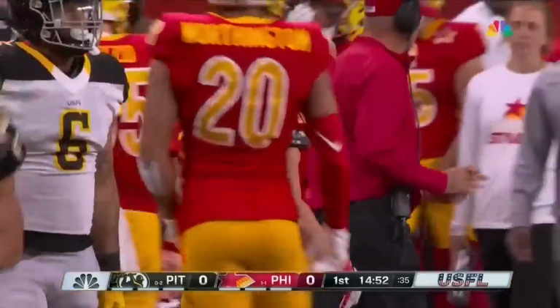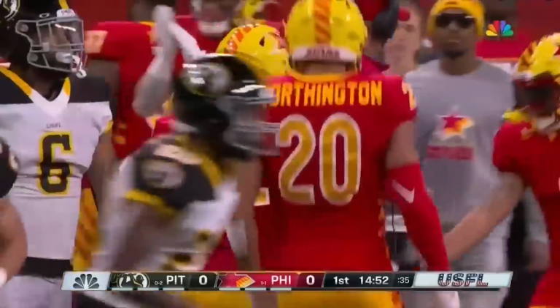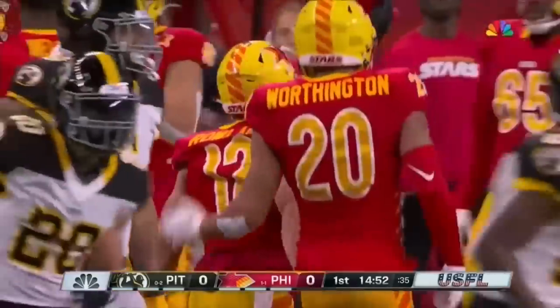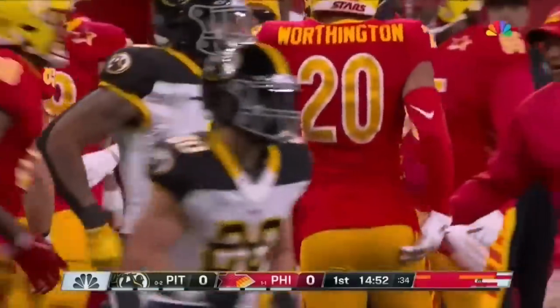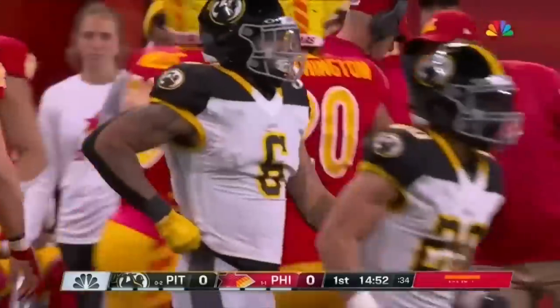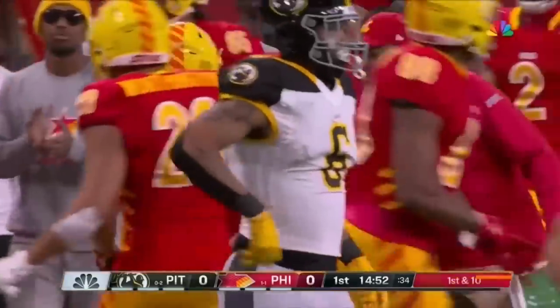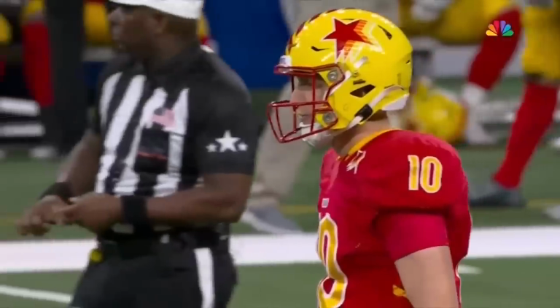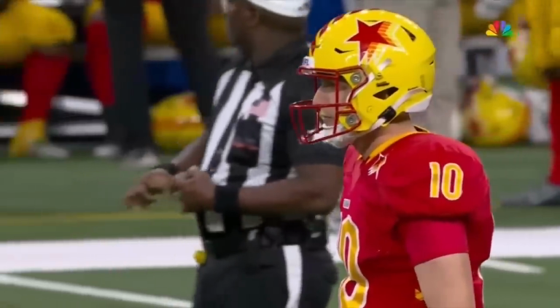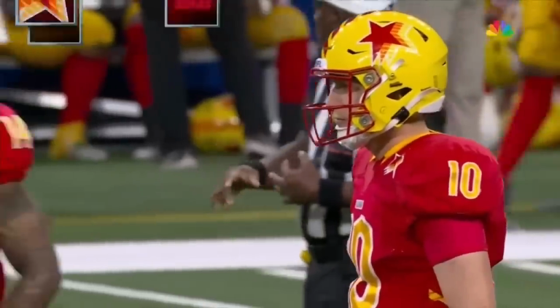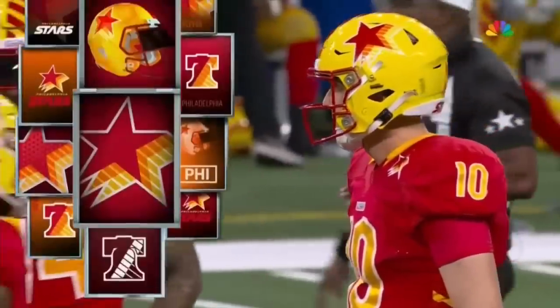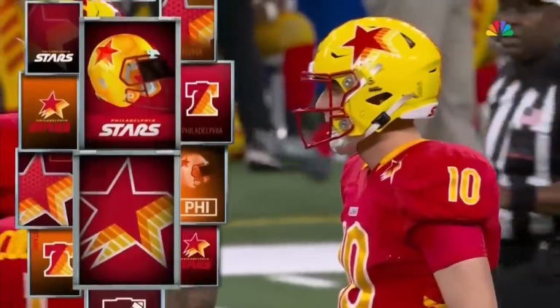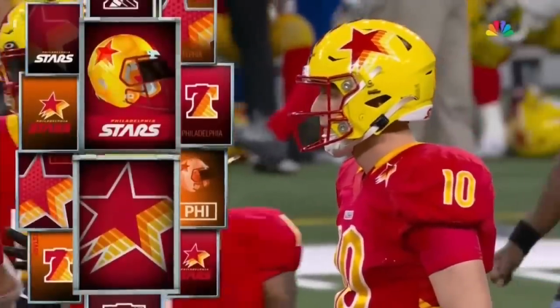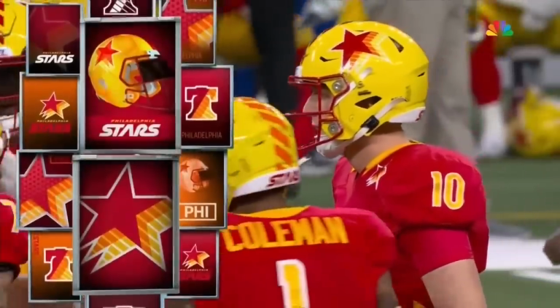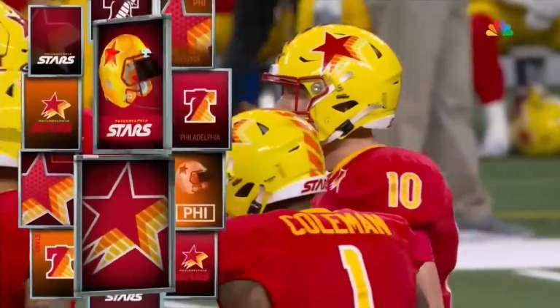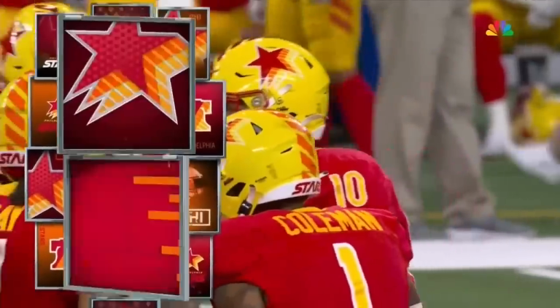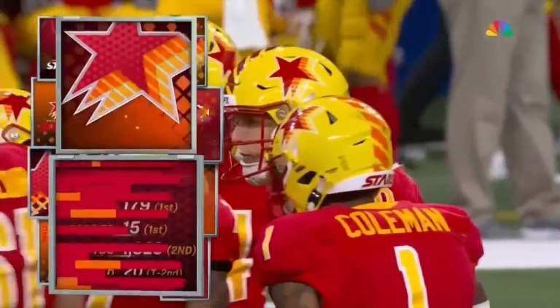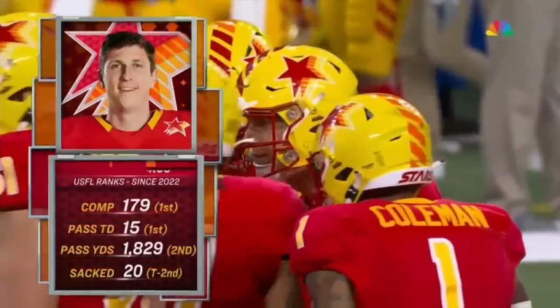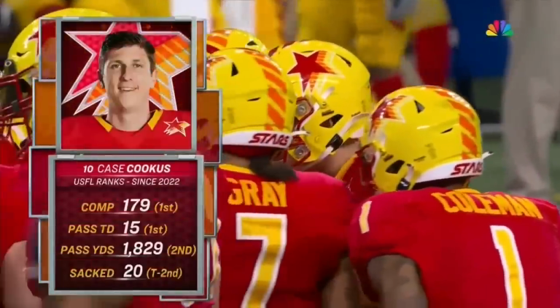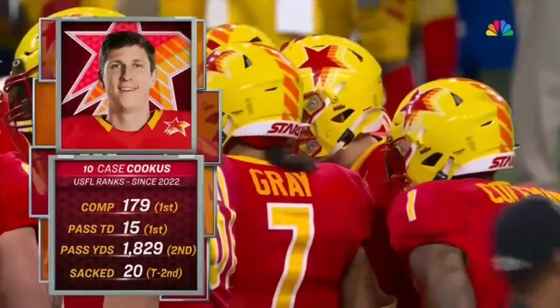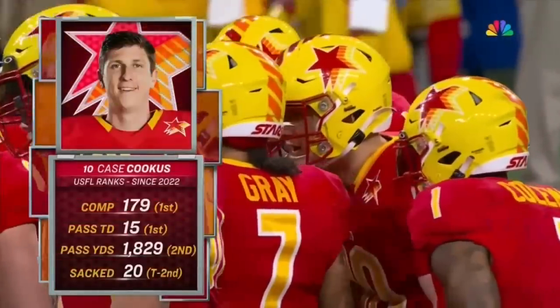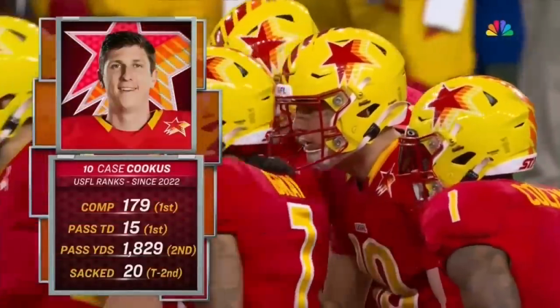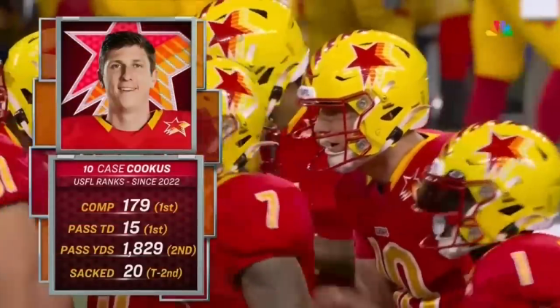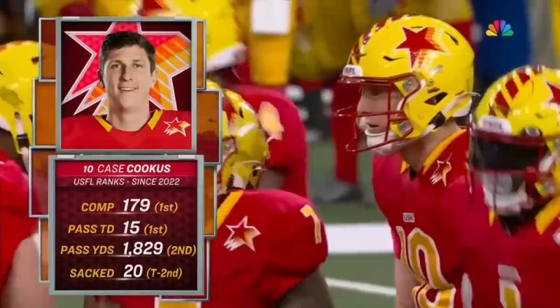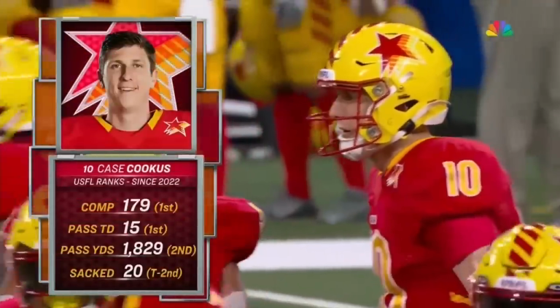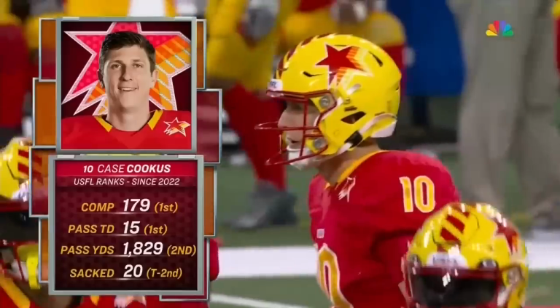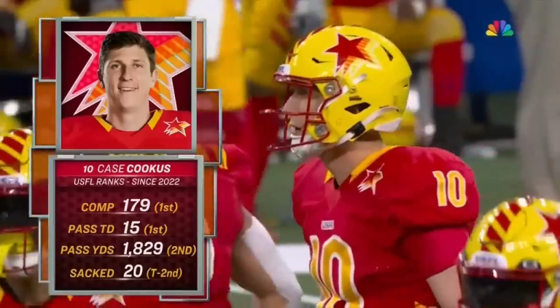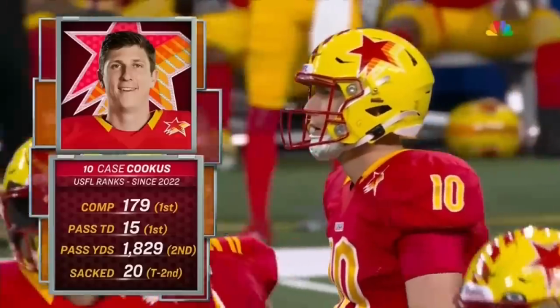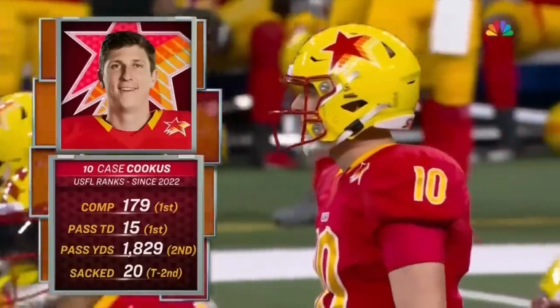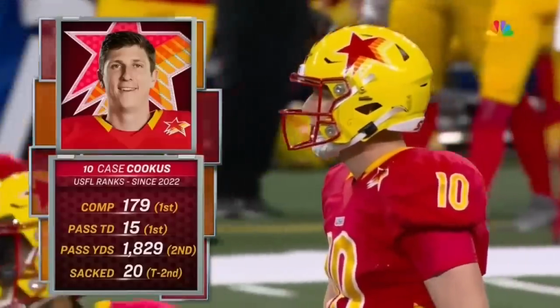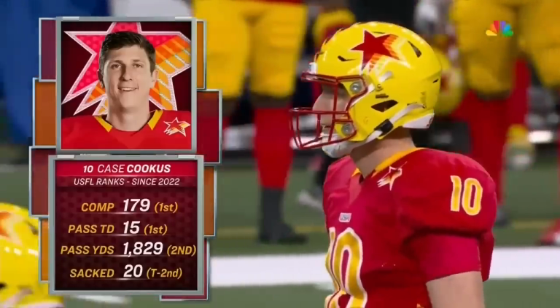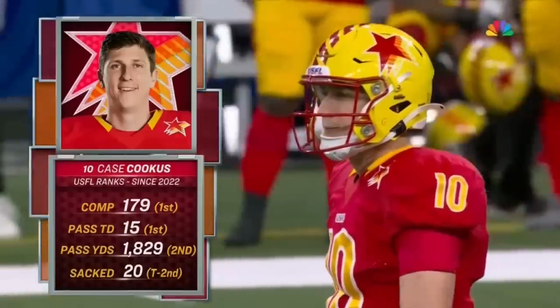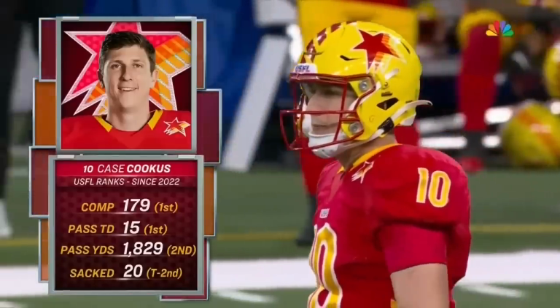So the kickoff returns have been big. Pretty quarterback out of Northern Arizona — you may remember he got hurt in that championship game and winds up with a metal rod in his fibula.